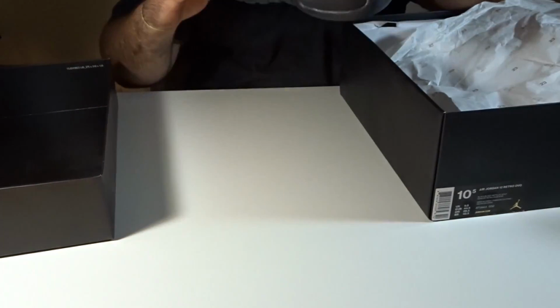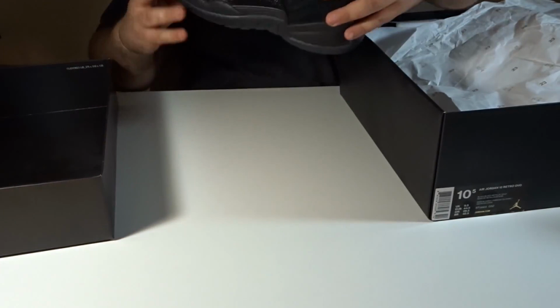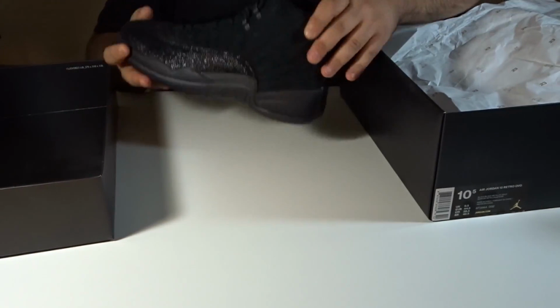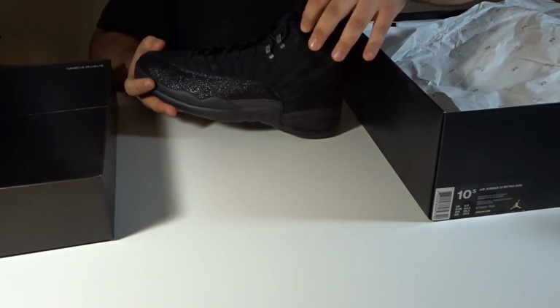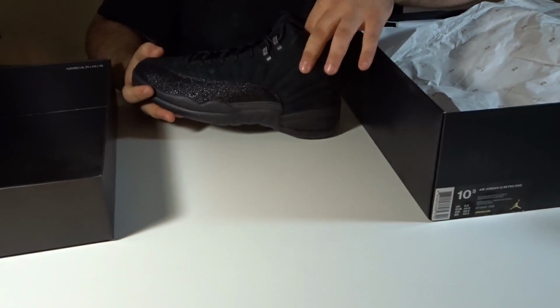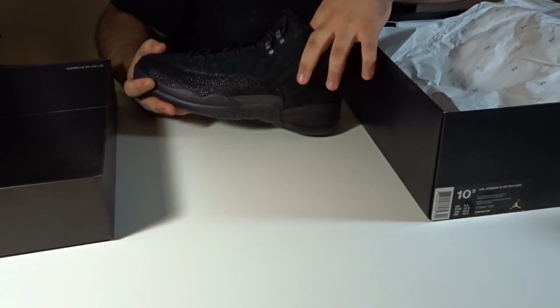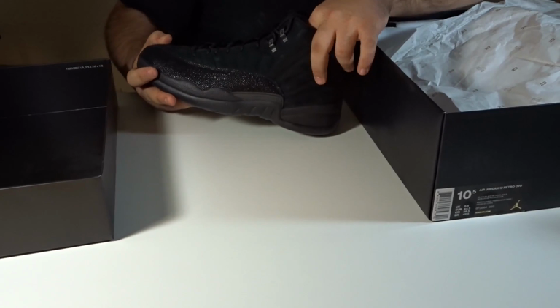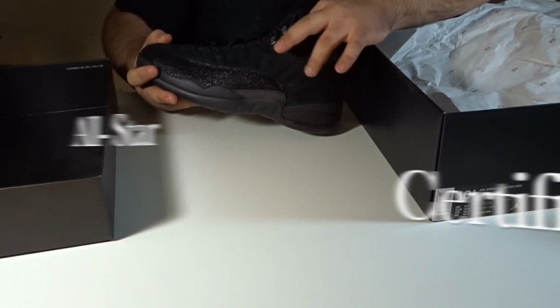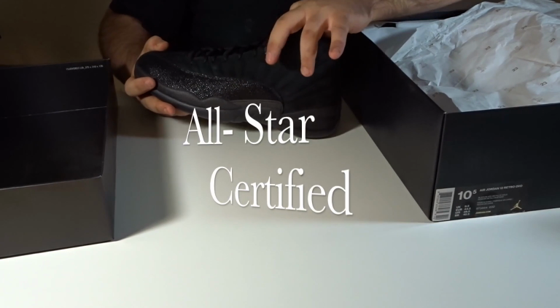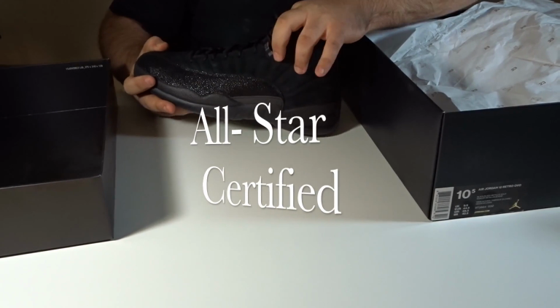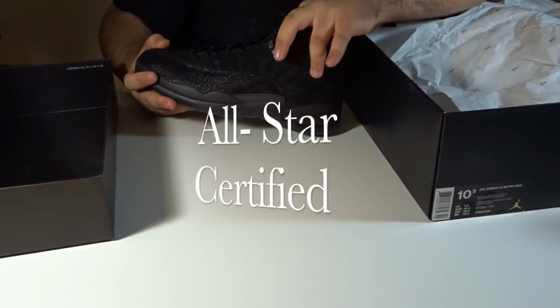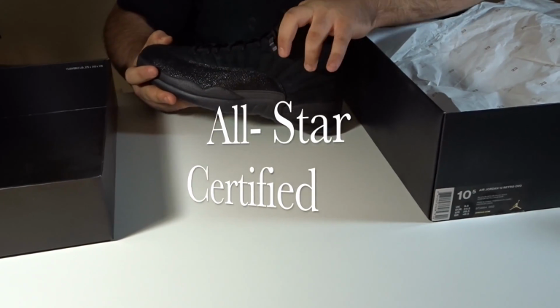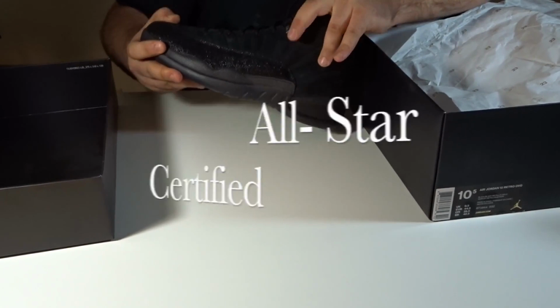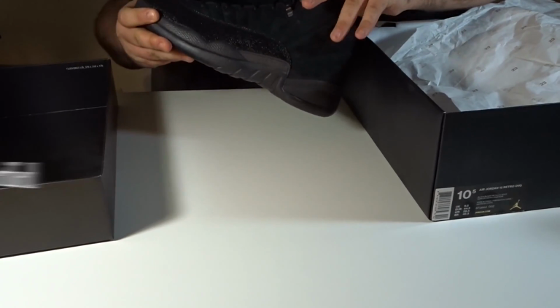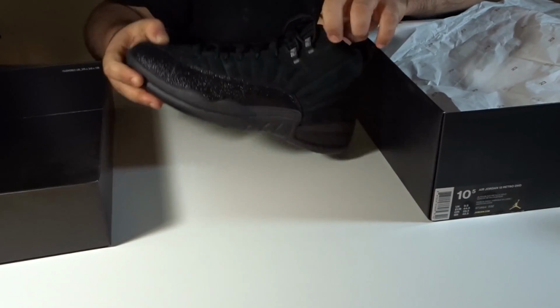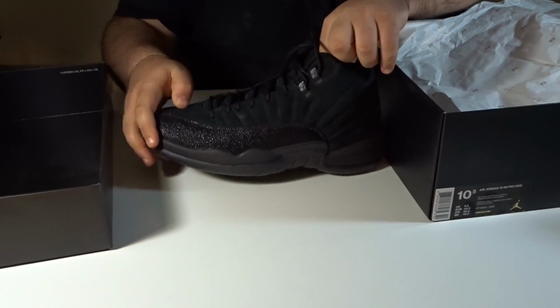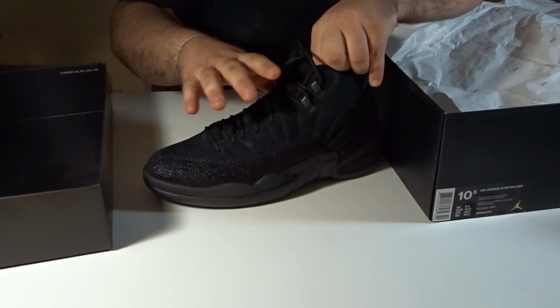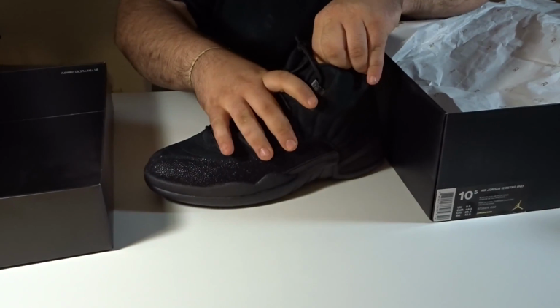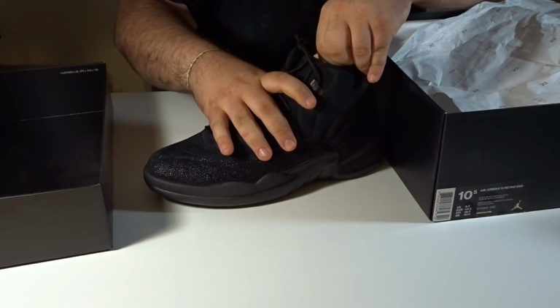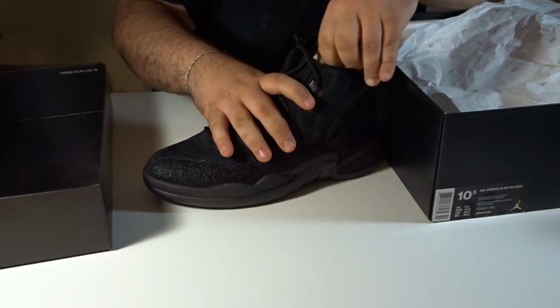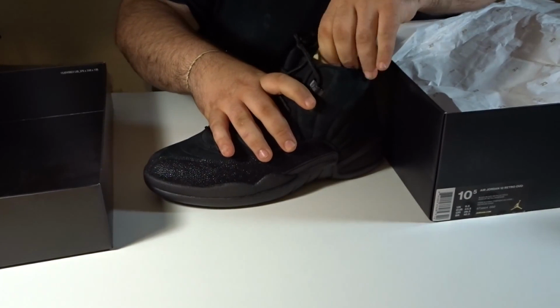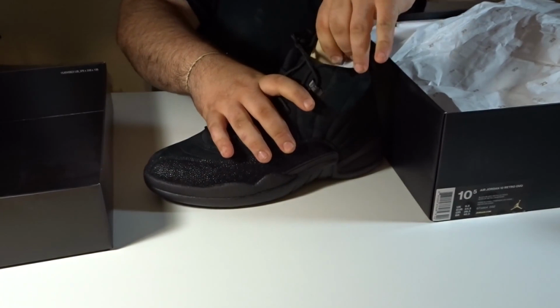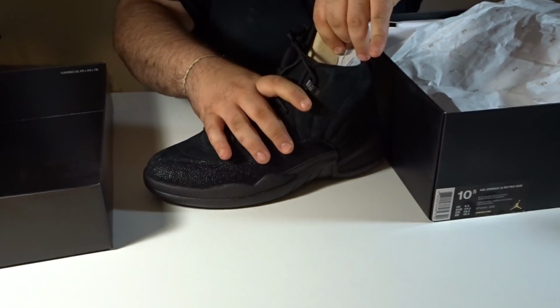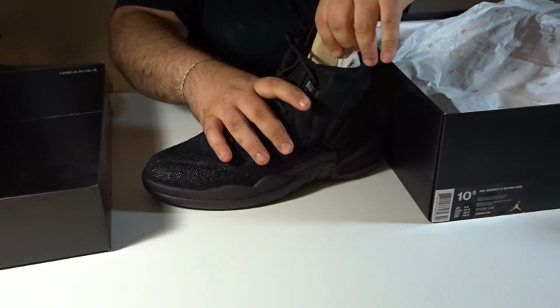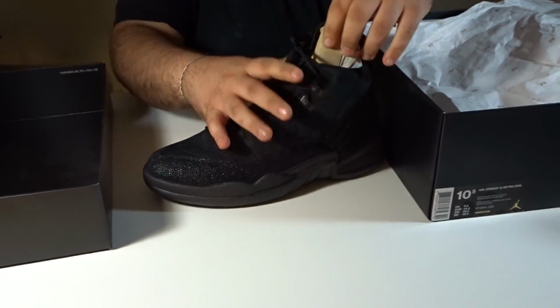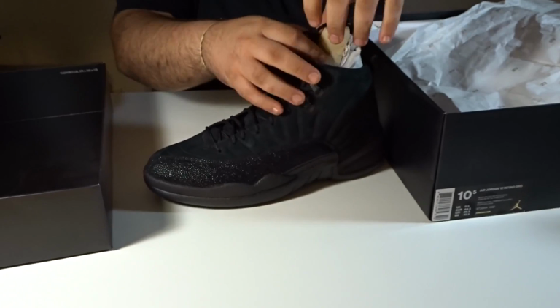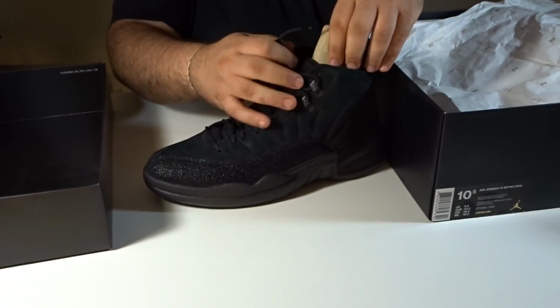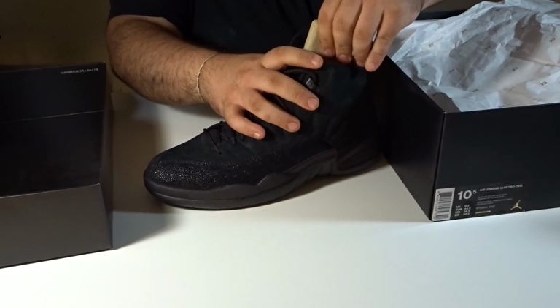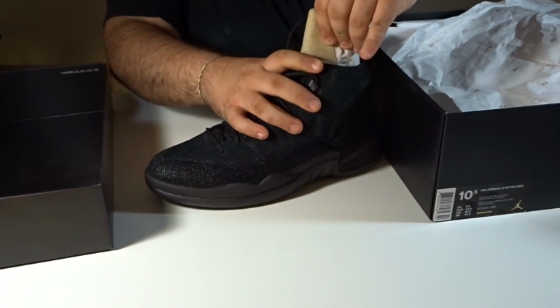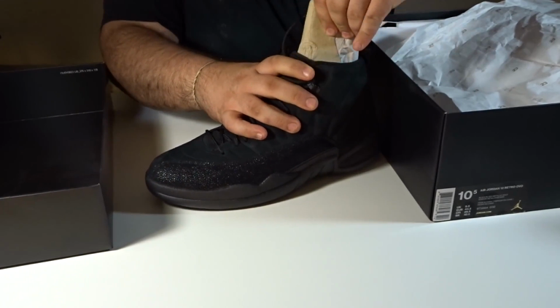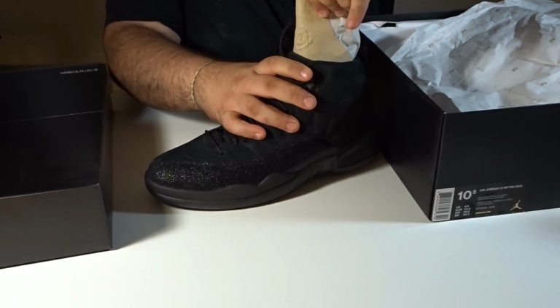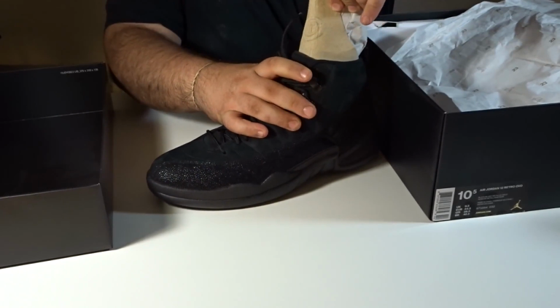These came out February 18, 2017. These were actually released during the All Star weekend. I think they were released for what, $220, $225 bucks.